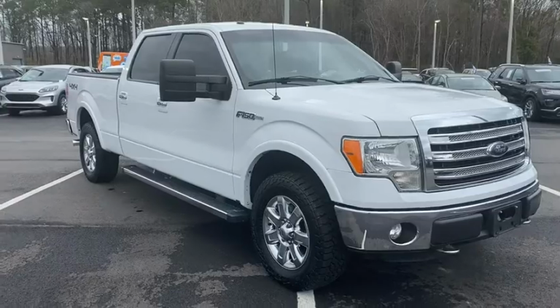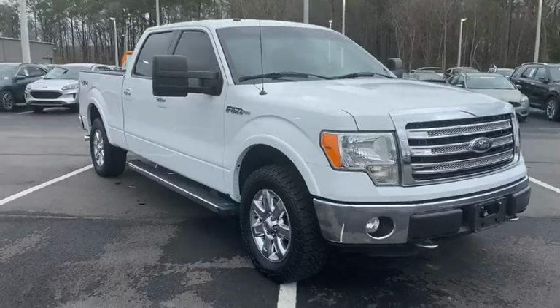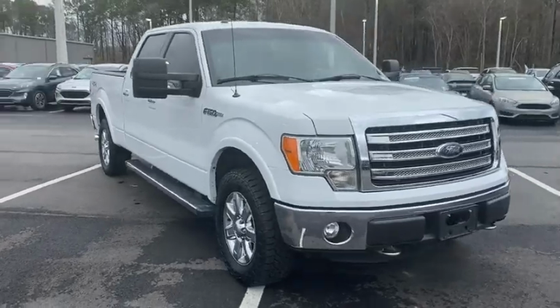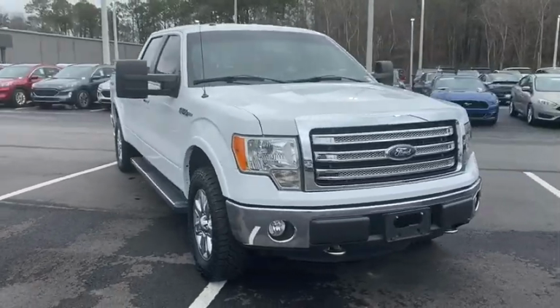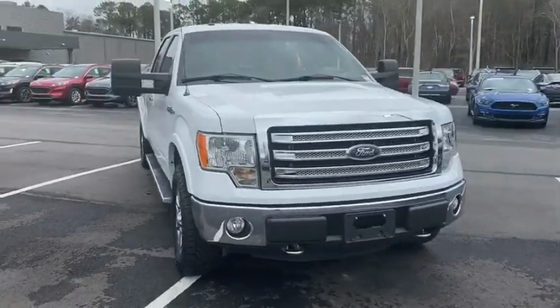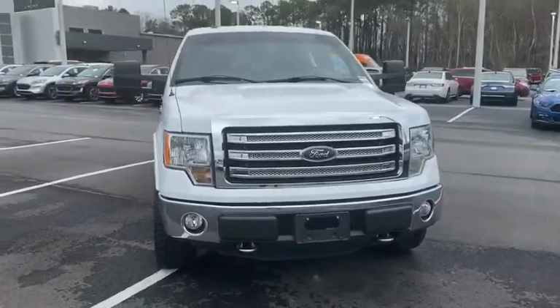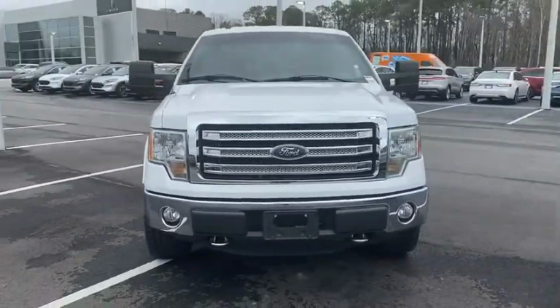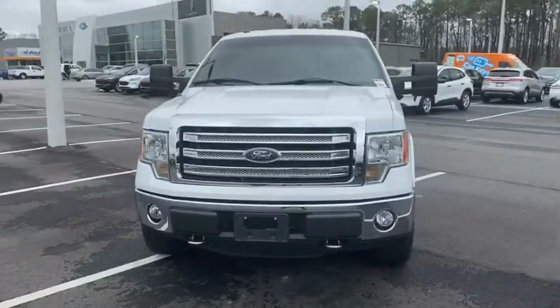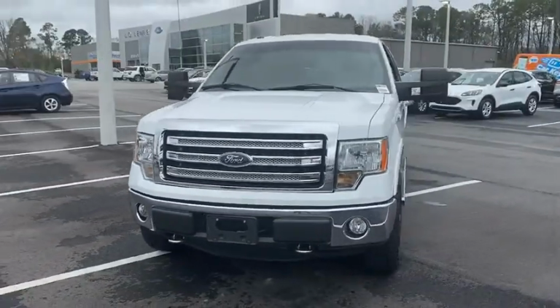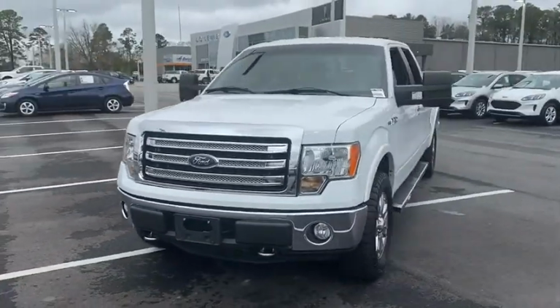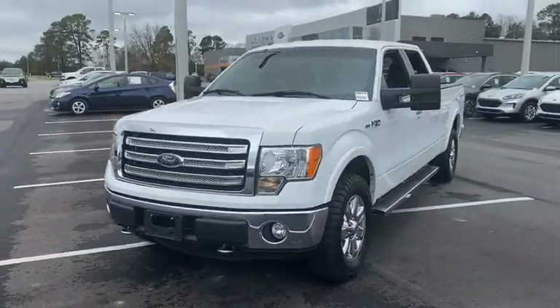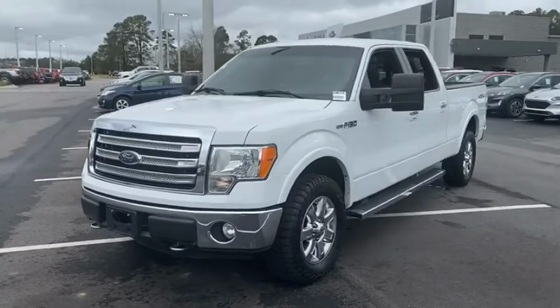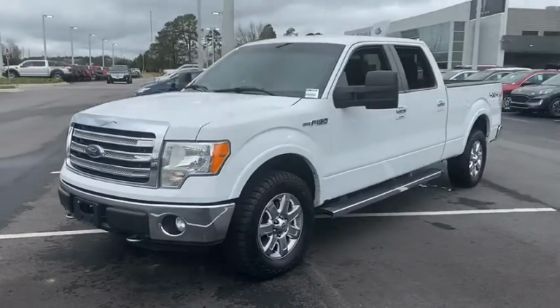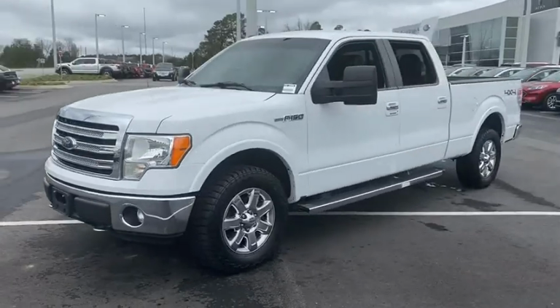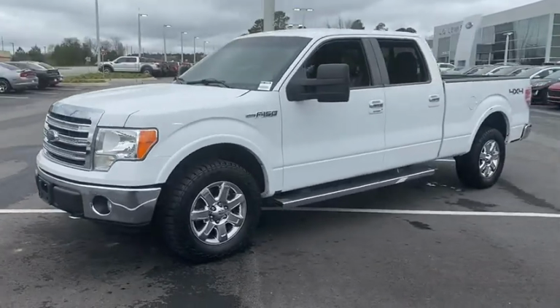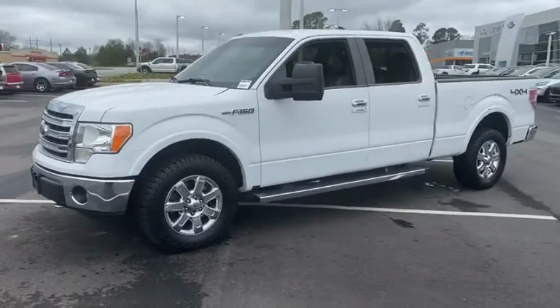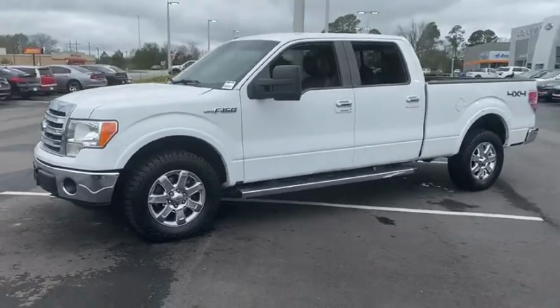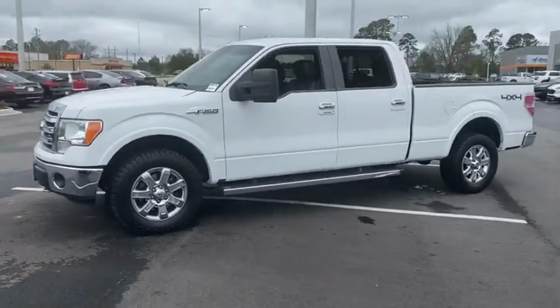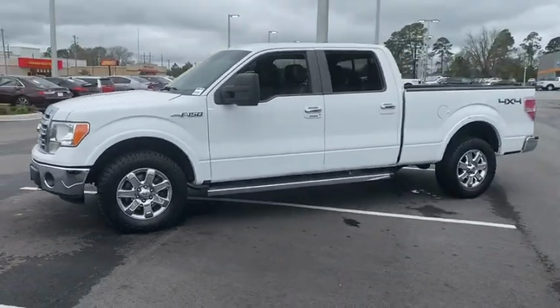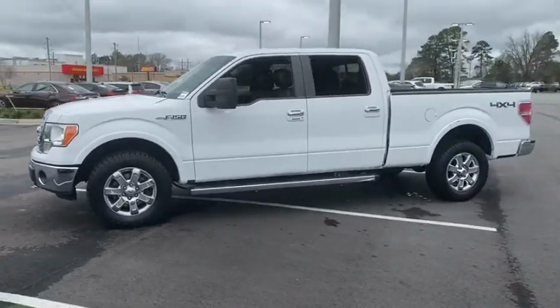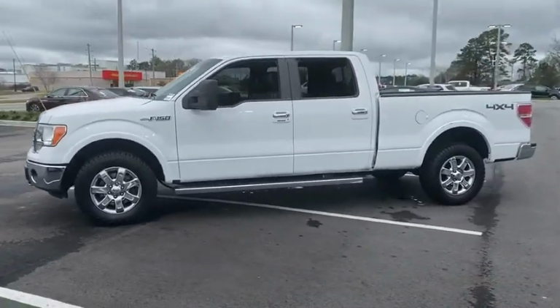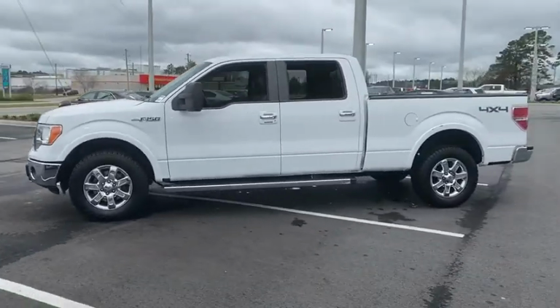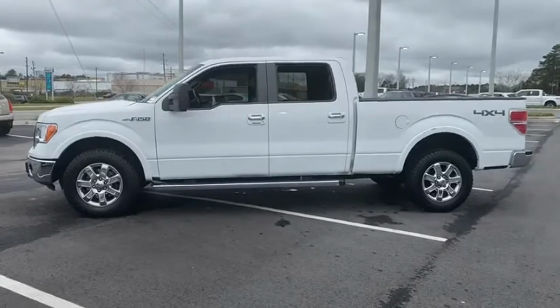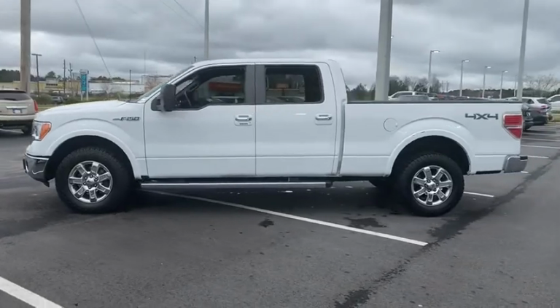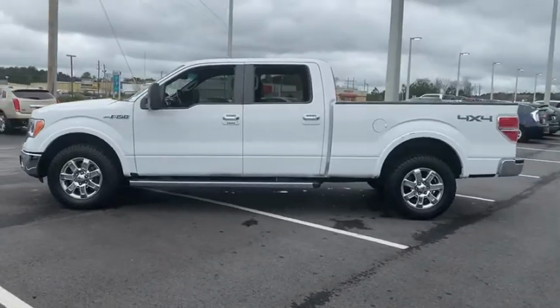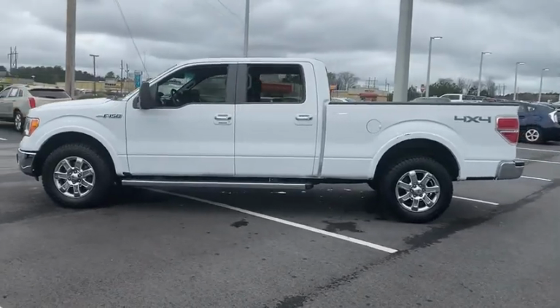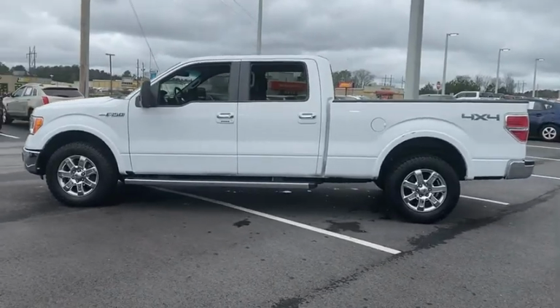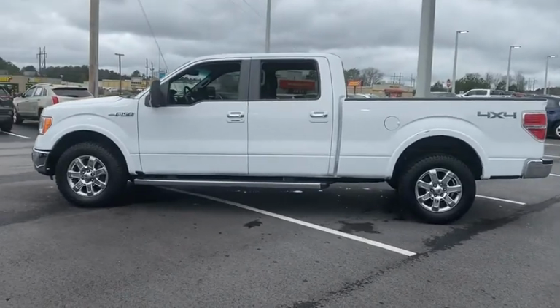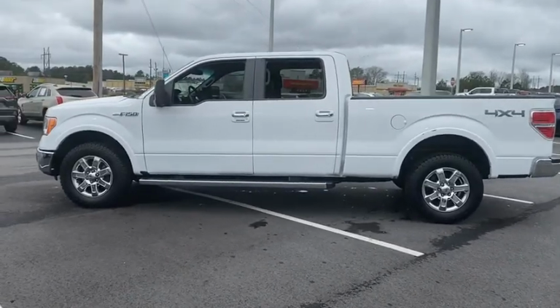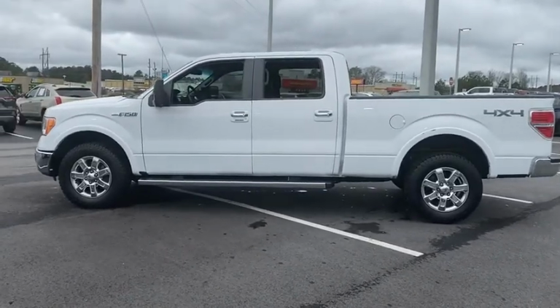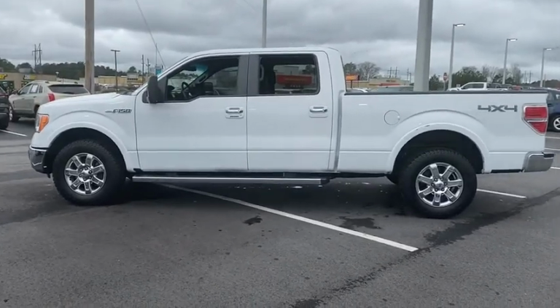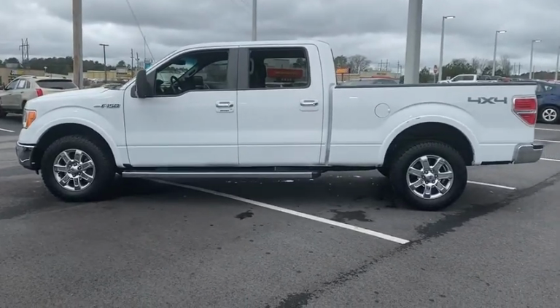Stop by and take a look at the 2014 Ford F-150. A Ford F-150 knows how to handle any situation — it's built to follow orders, no whining. This vehicle has less than 65,000 miles.